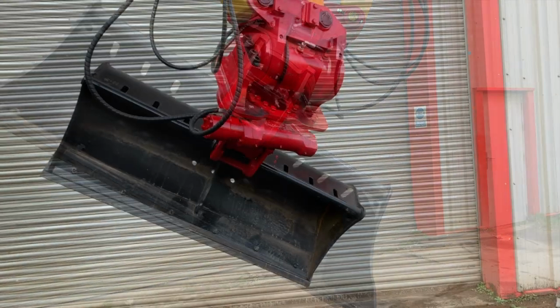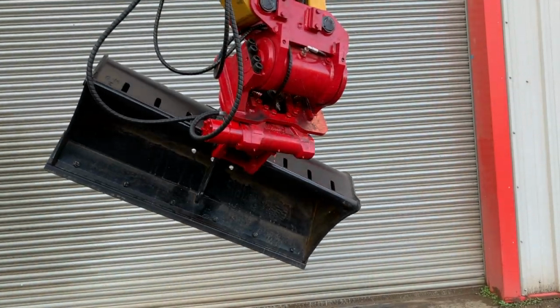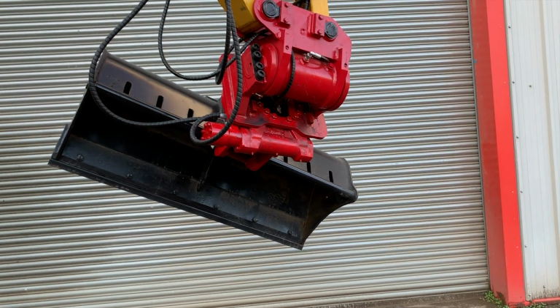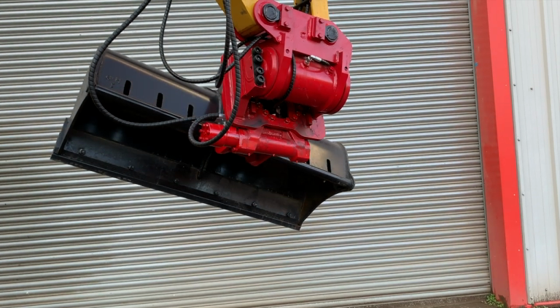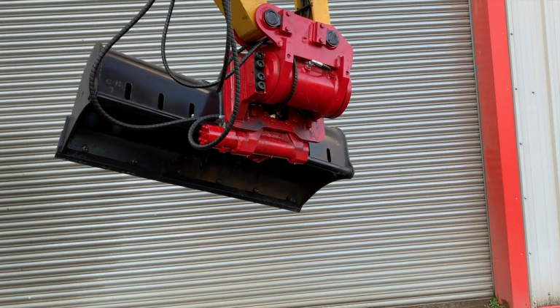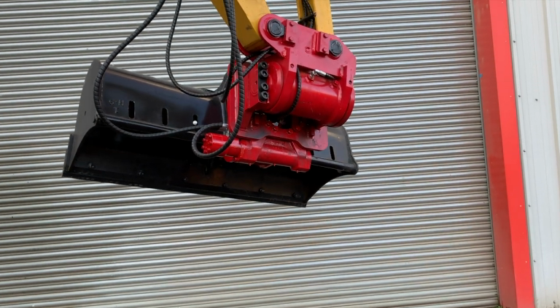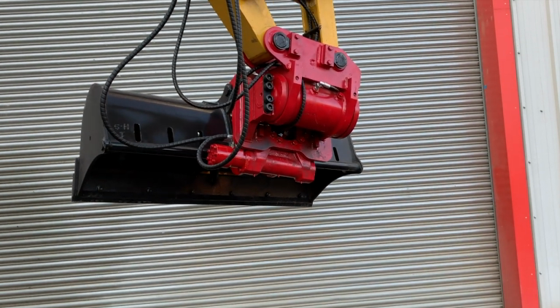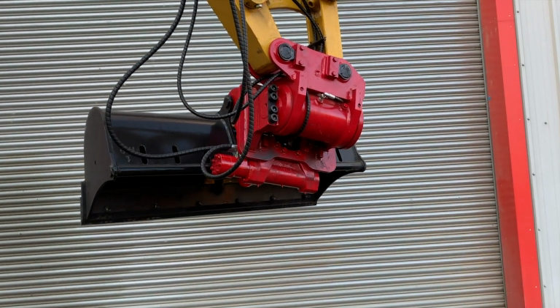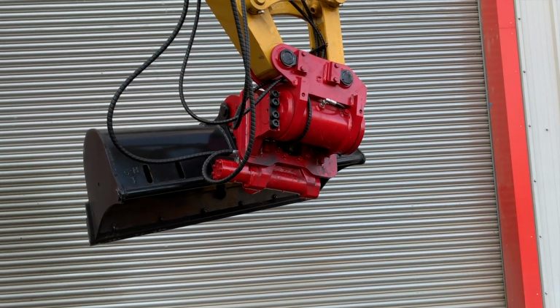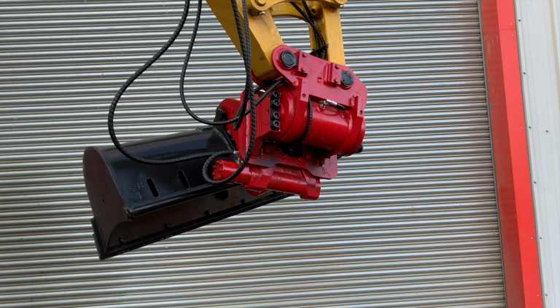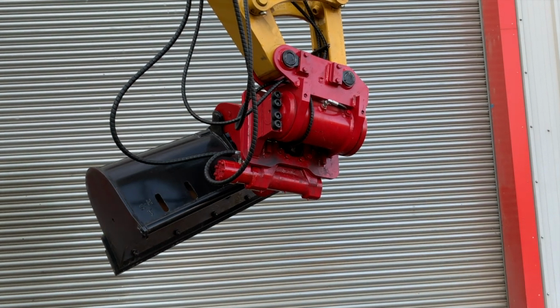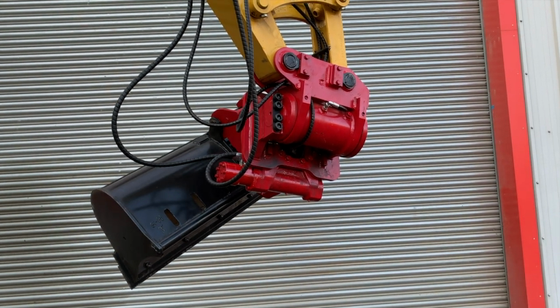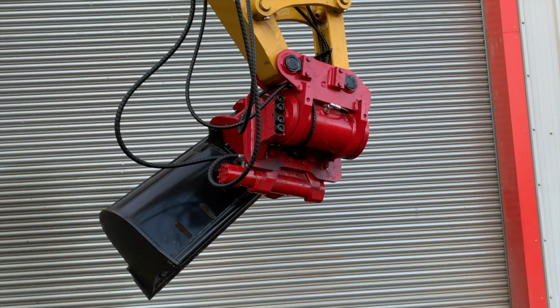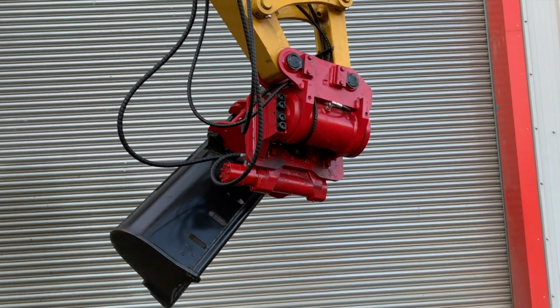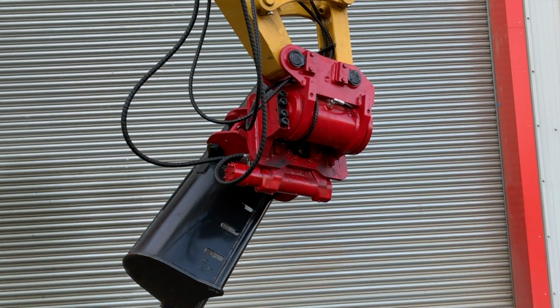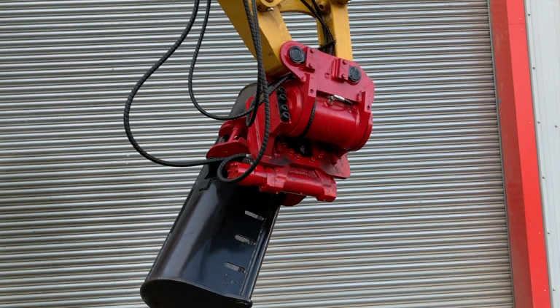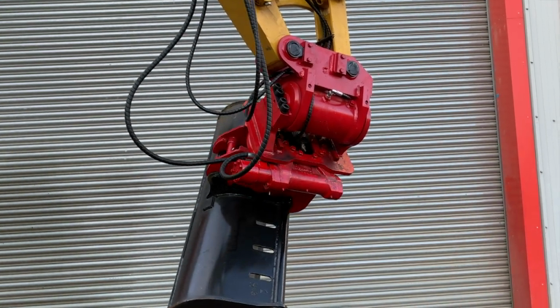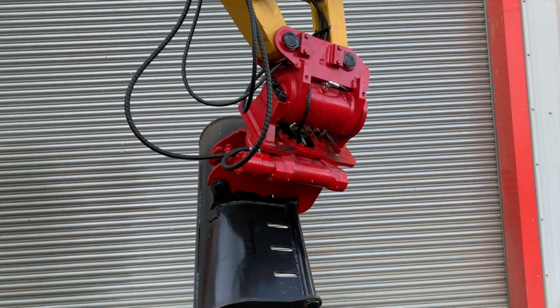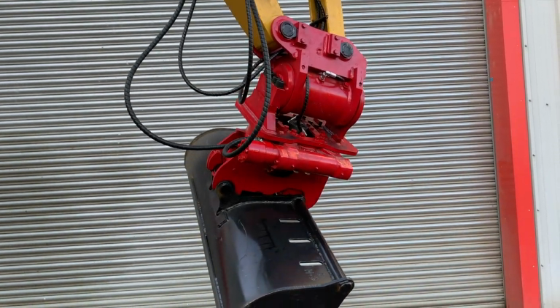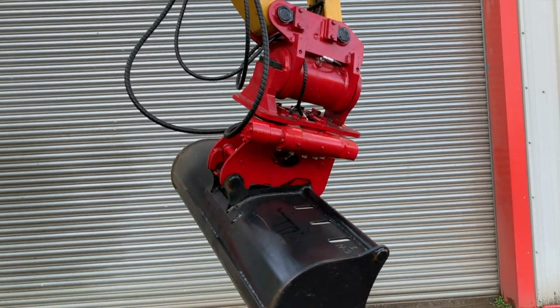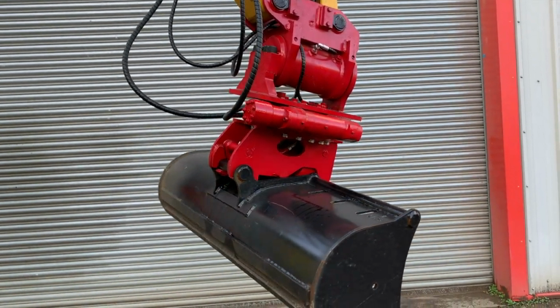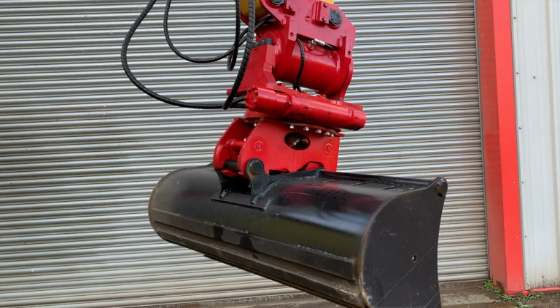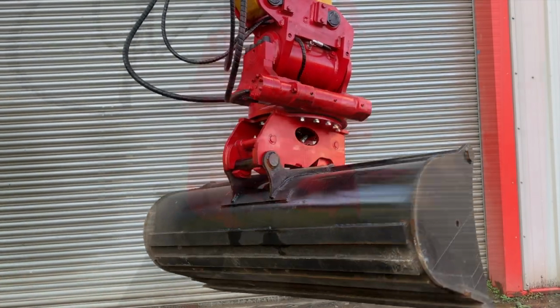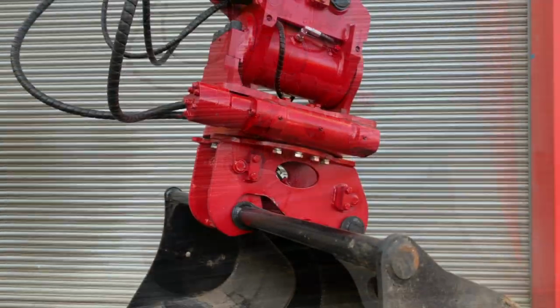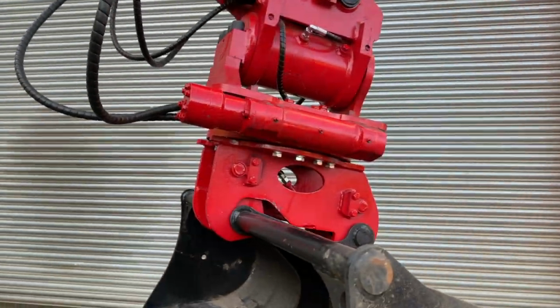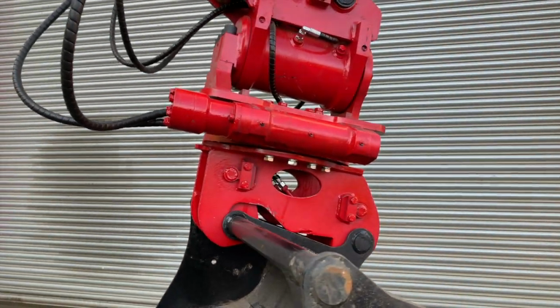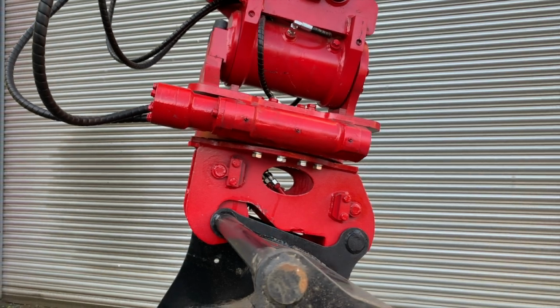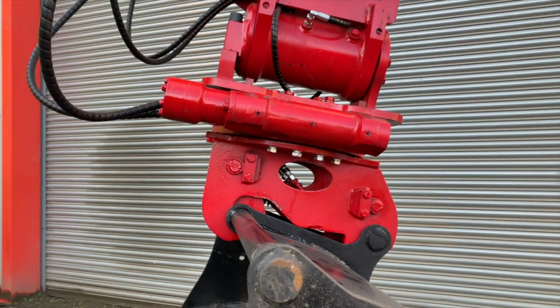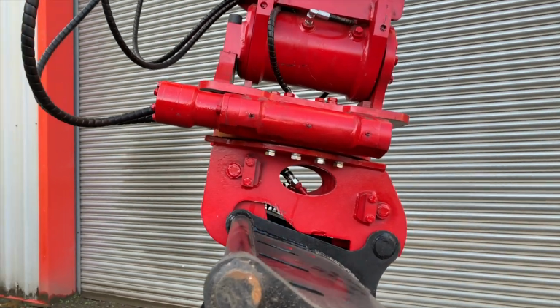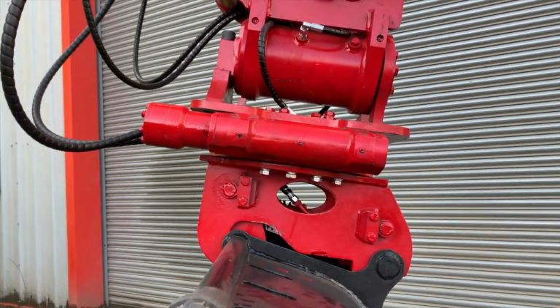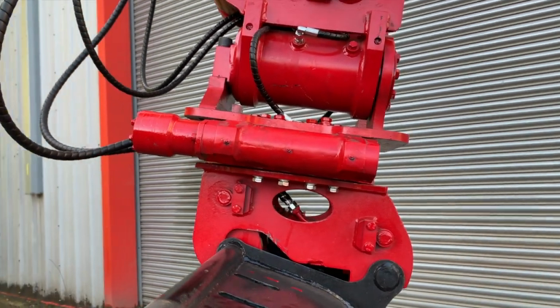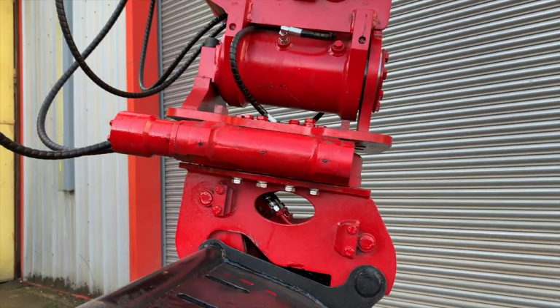Typically used for grading and landscaping projects, when the Roto Wrist is attached it will transform any excavator into an extremely versatile piece of equipment capable of undertaking most construction tasks.